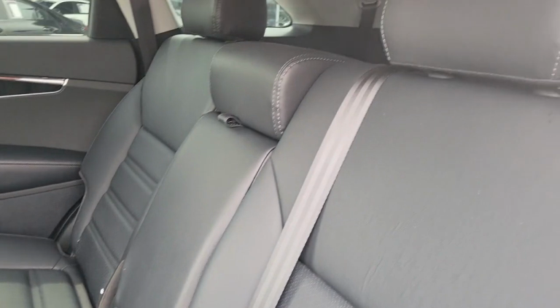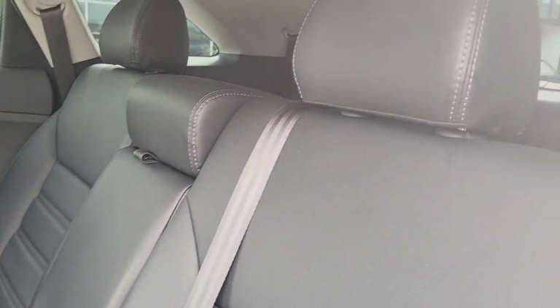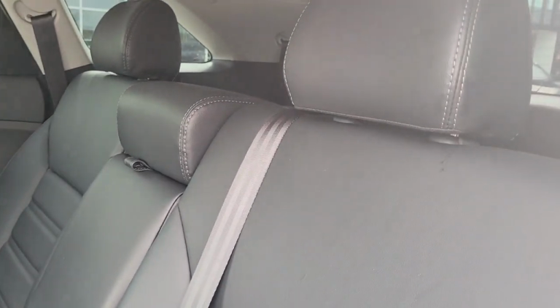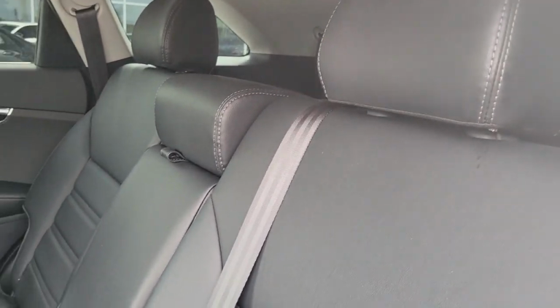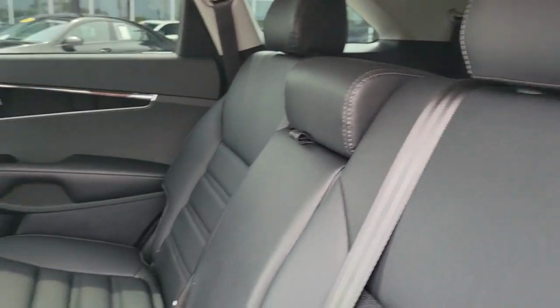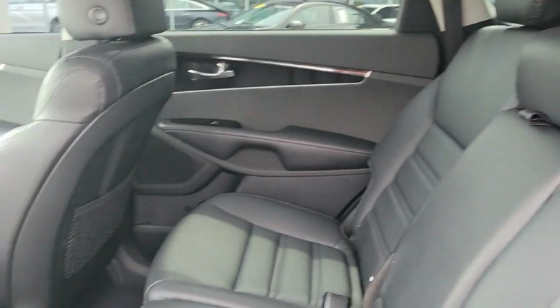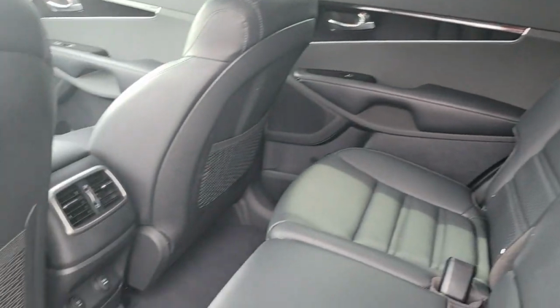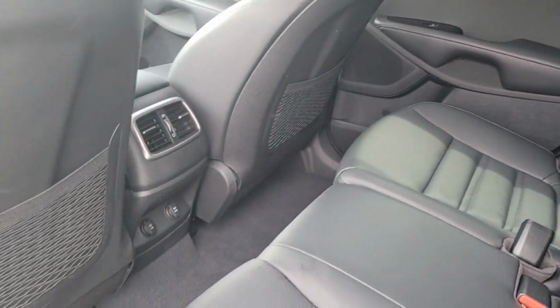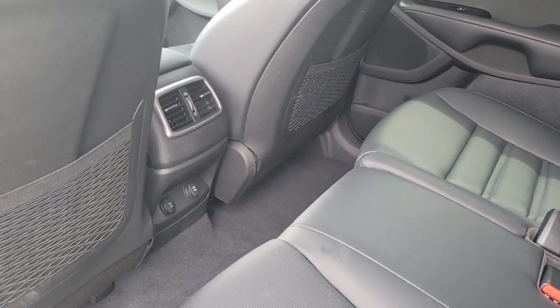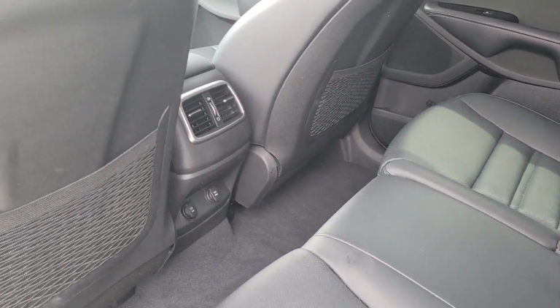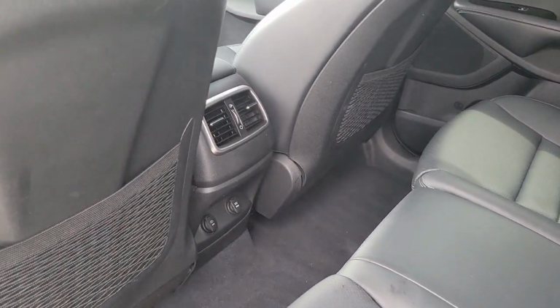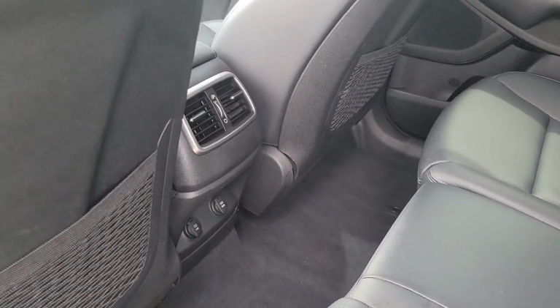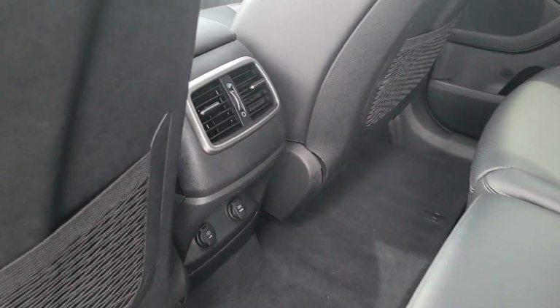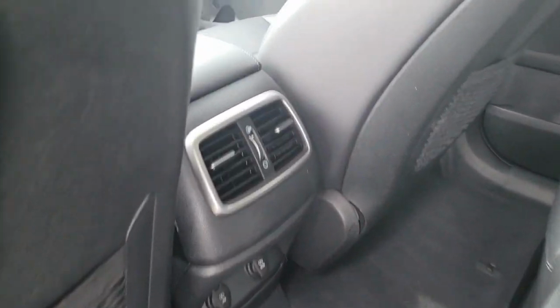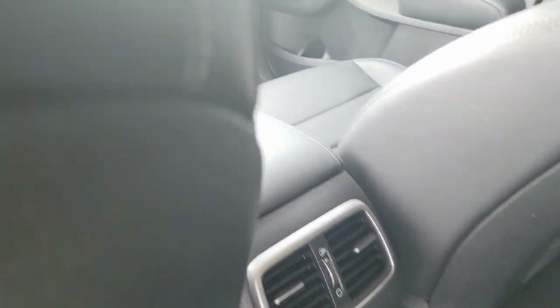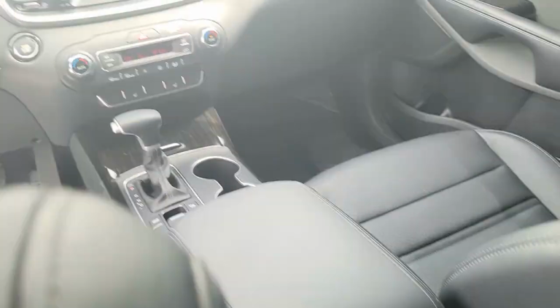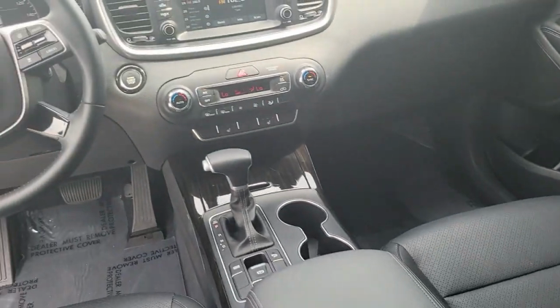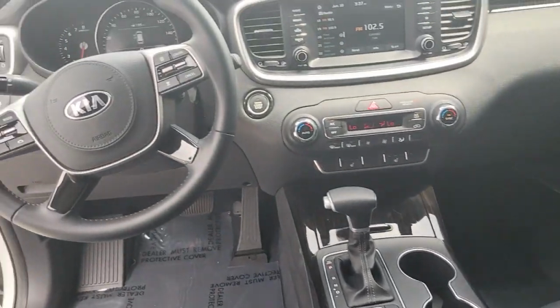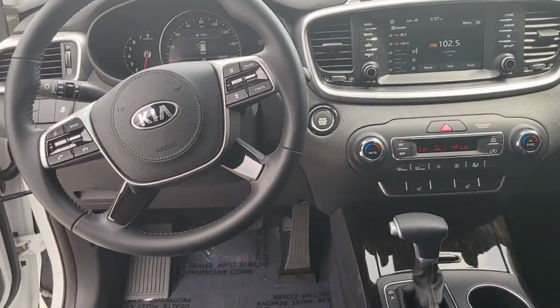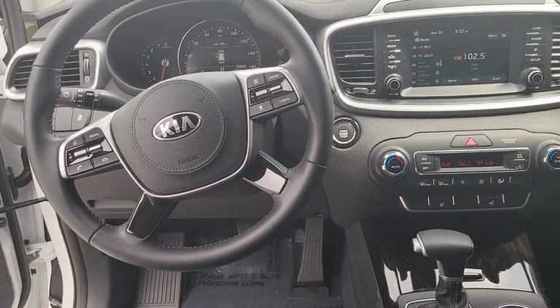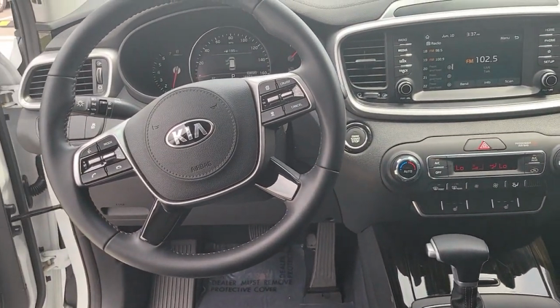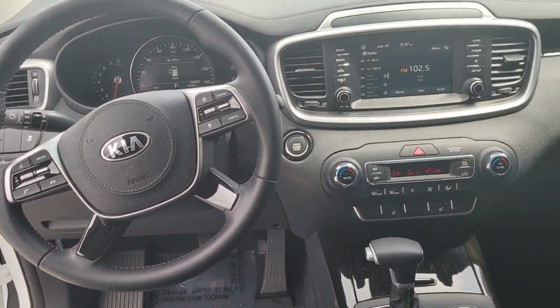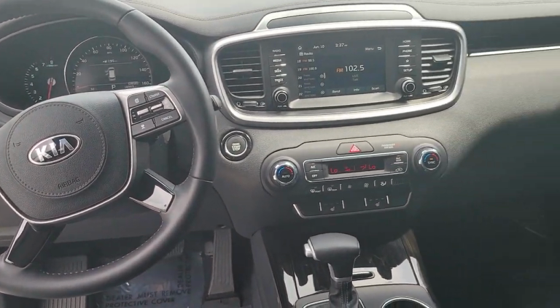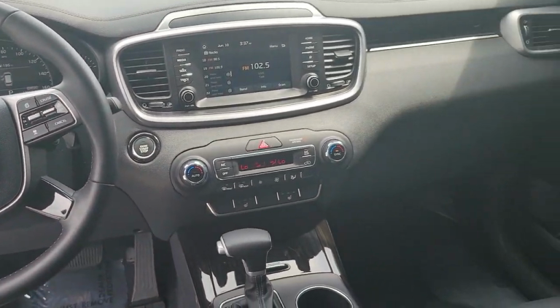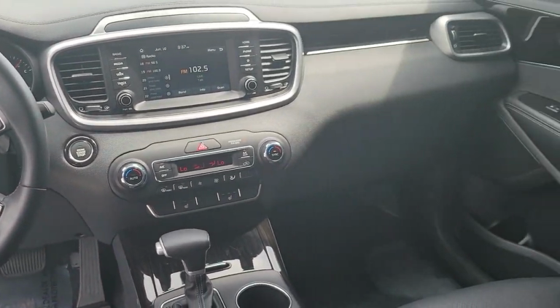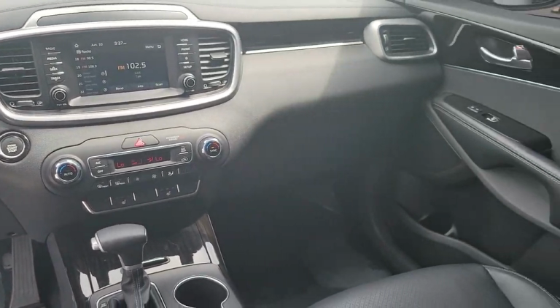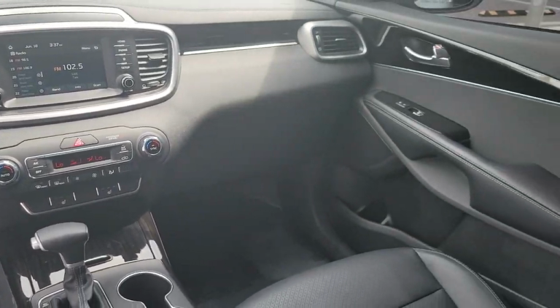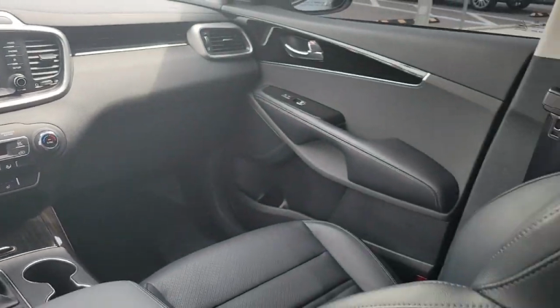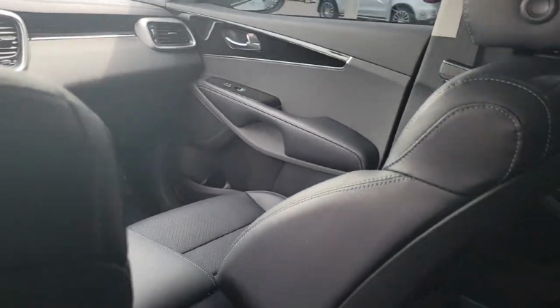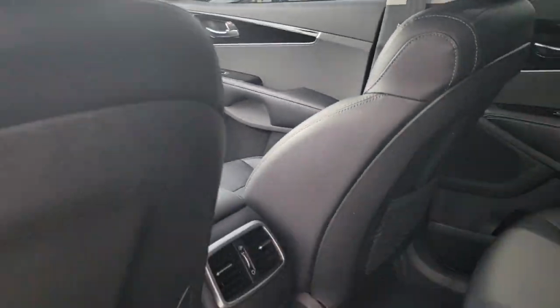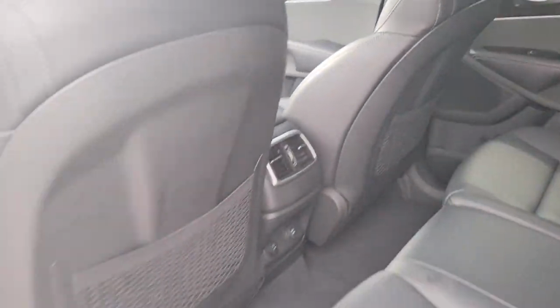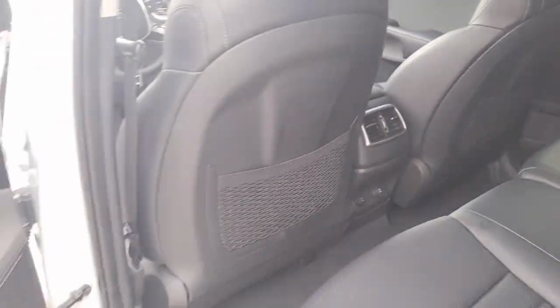Panoramic roof, keyless entry, sun/moon roof, fog lamps, power lift gate, aluminum wheels, power driver seat, heated front seat, dual zone AC, third row seat.